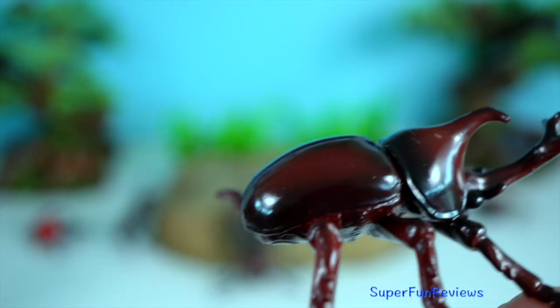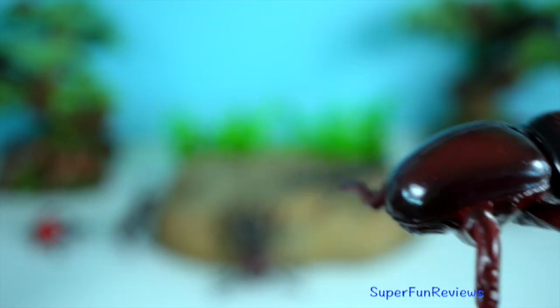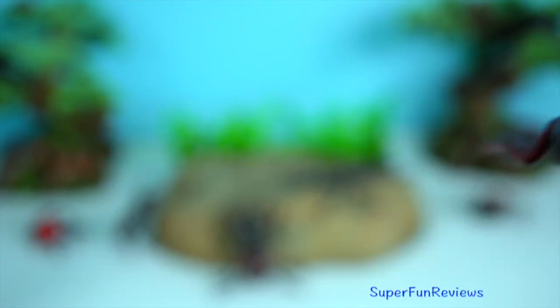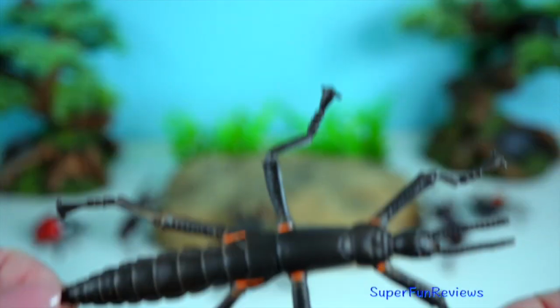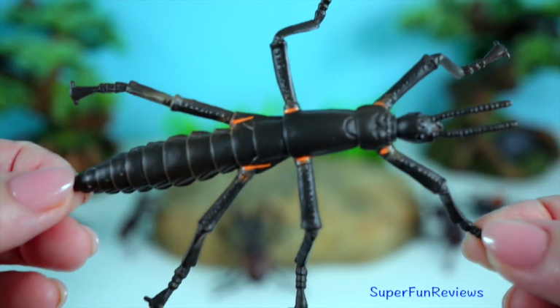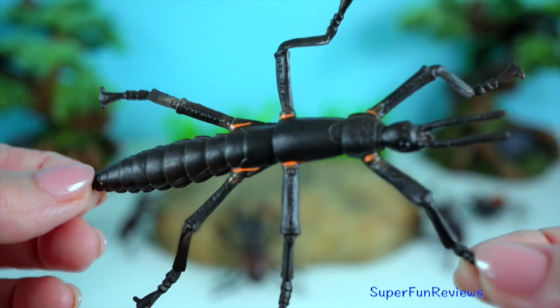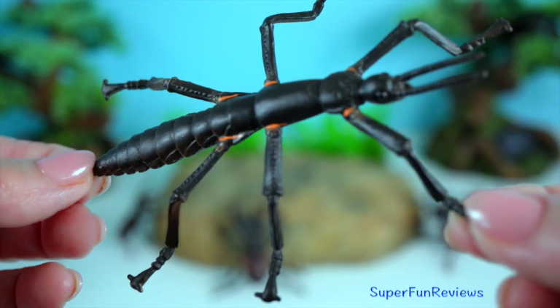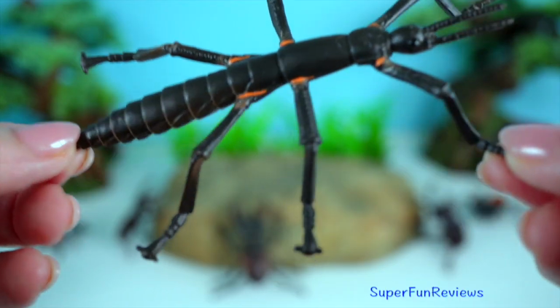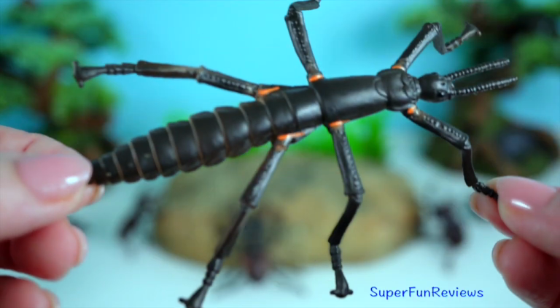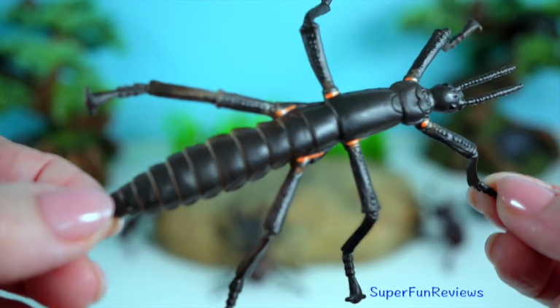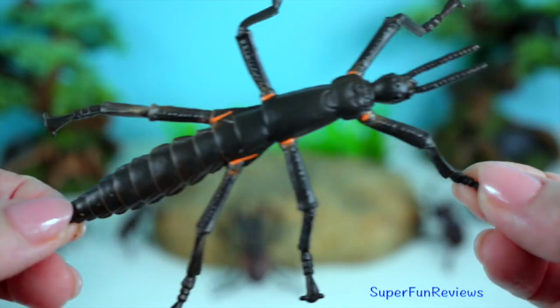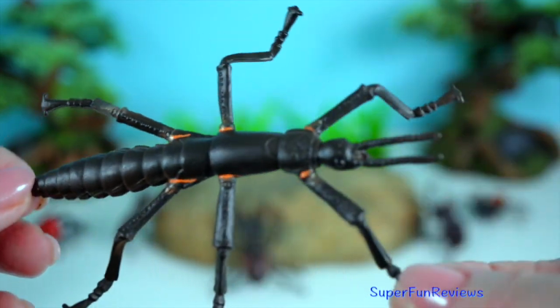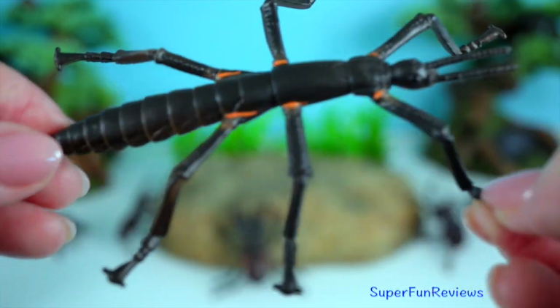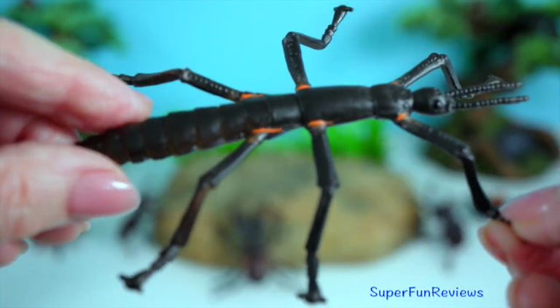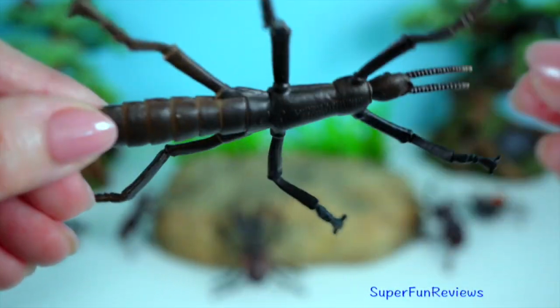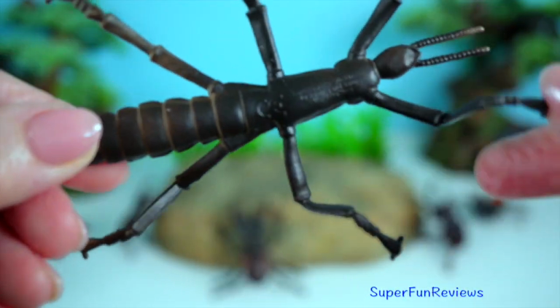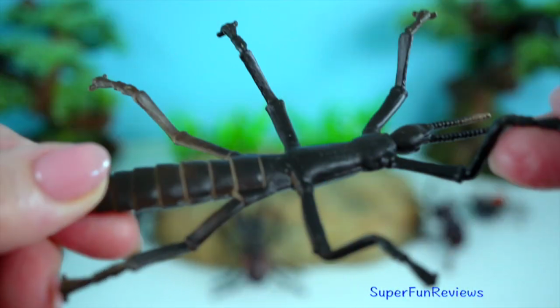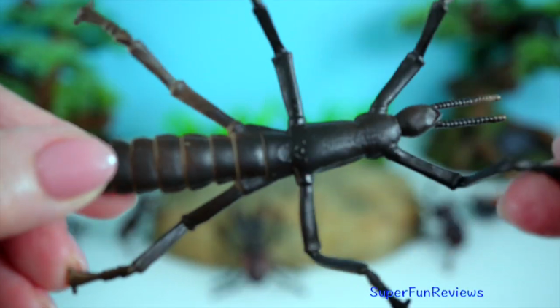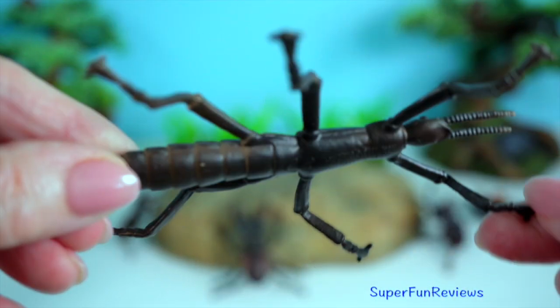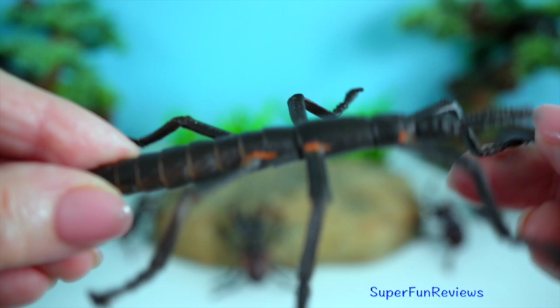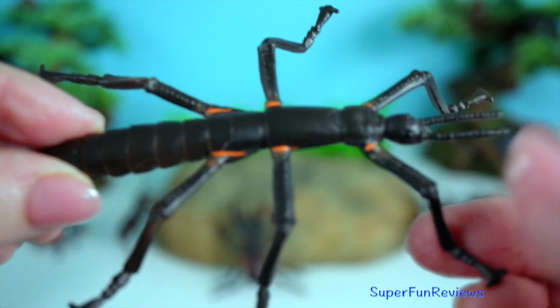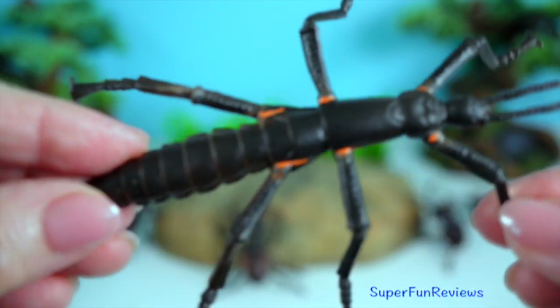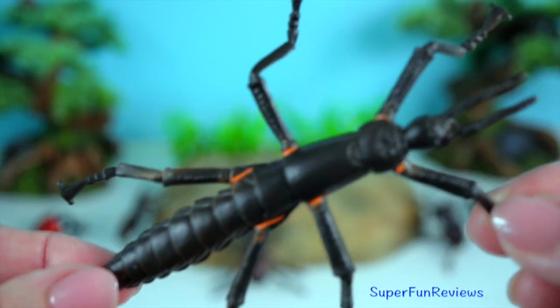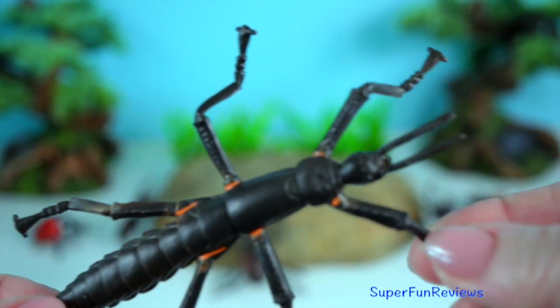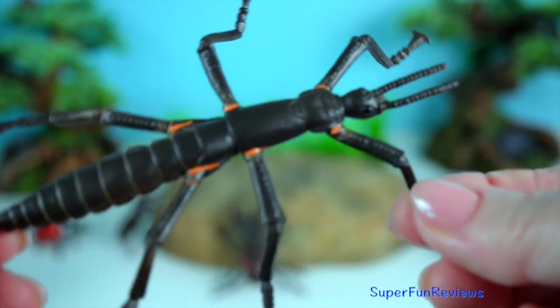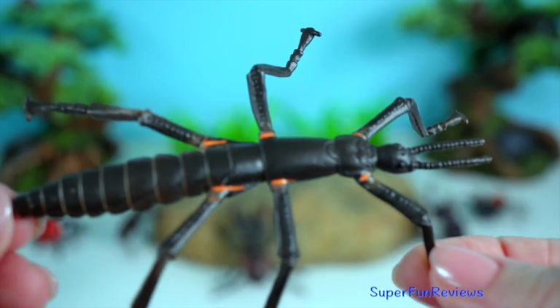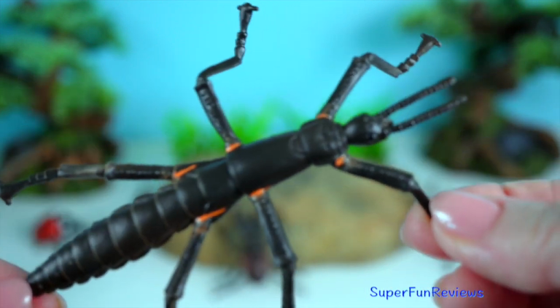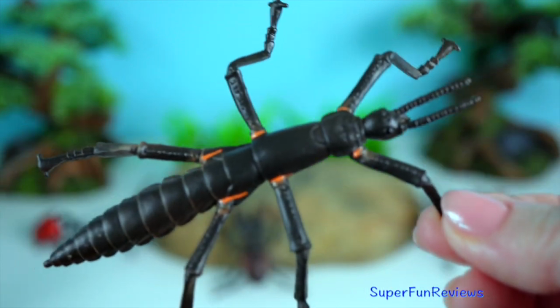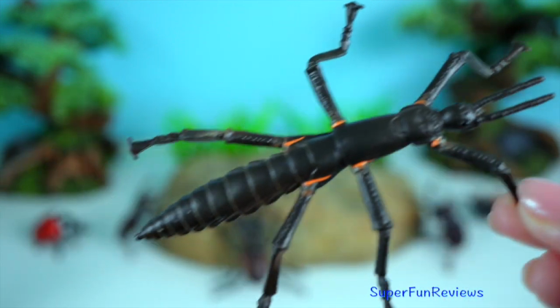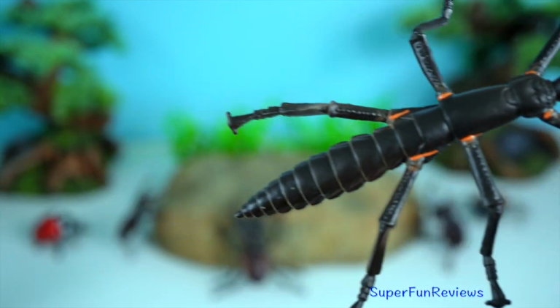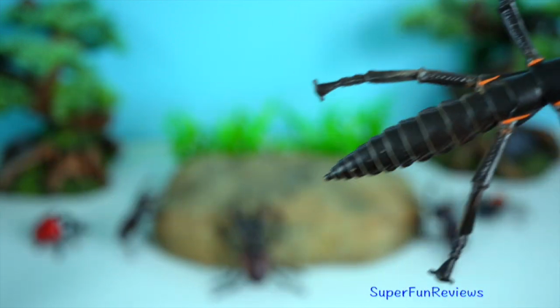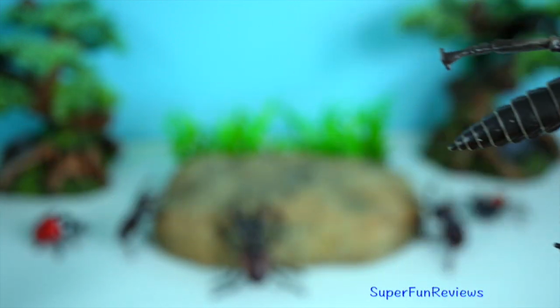Stick insects are experts in camouflage, resembling twigs and branches to evade predators. Some species can grow to 56 centimetres.